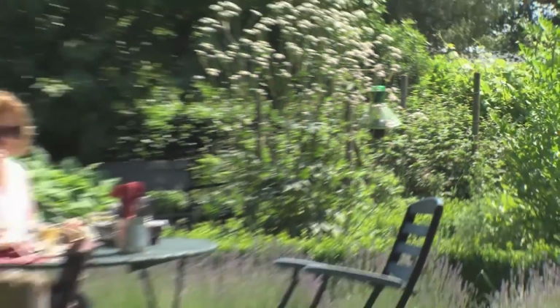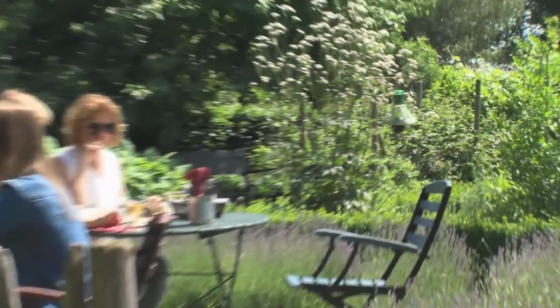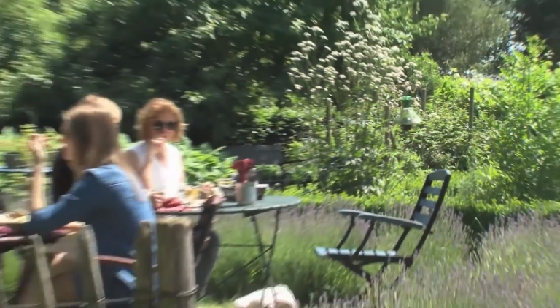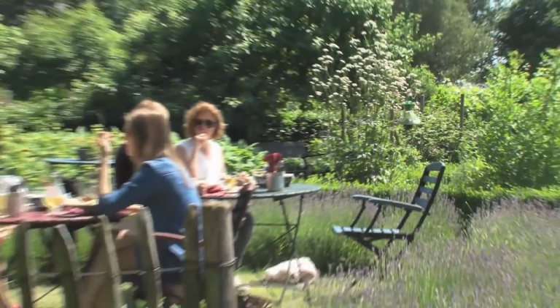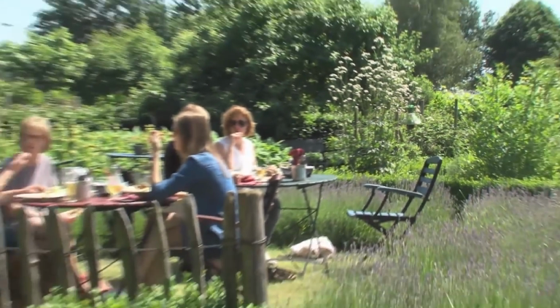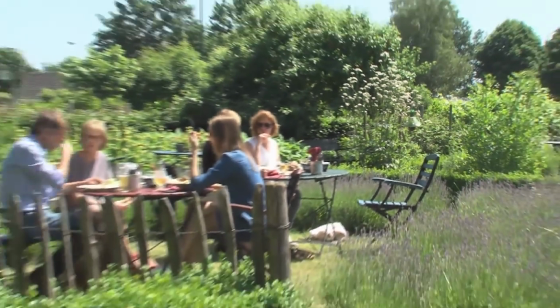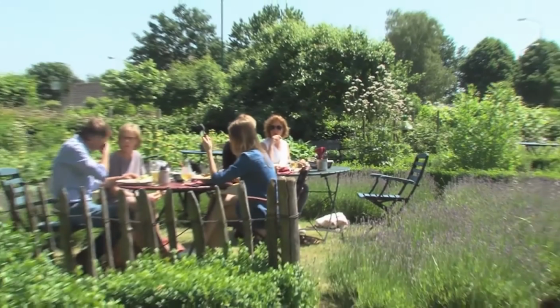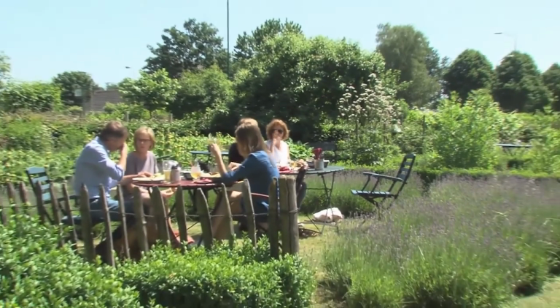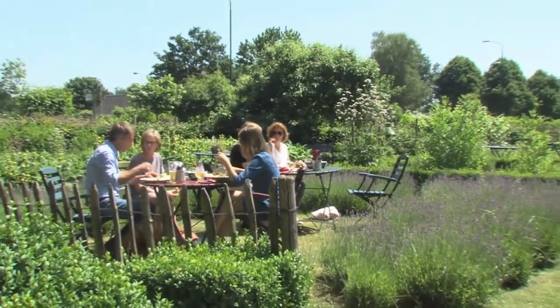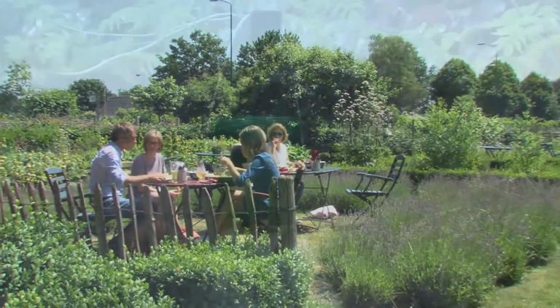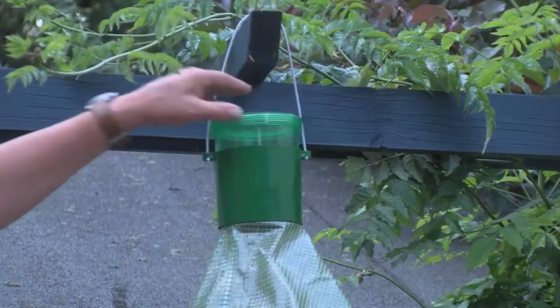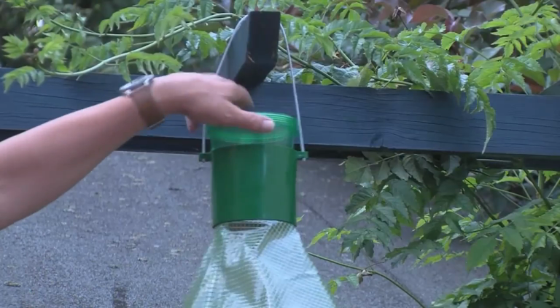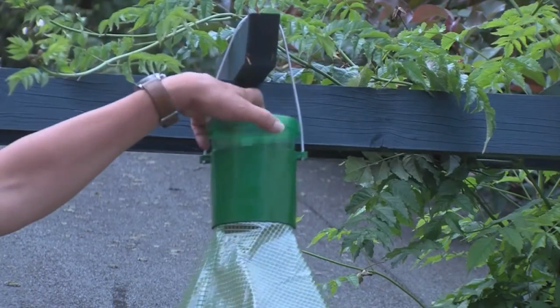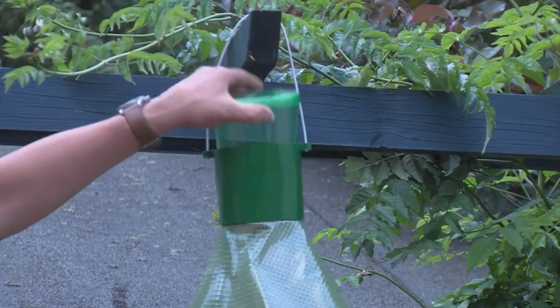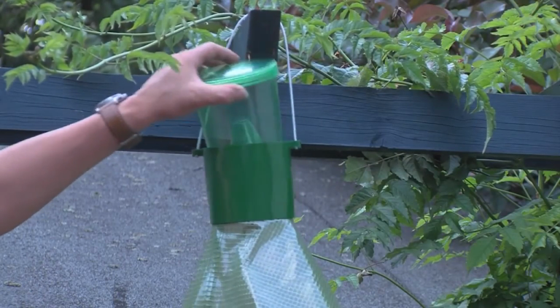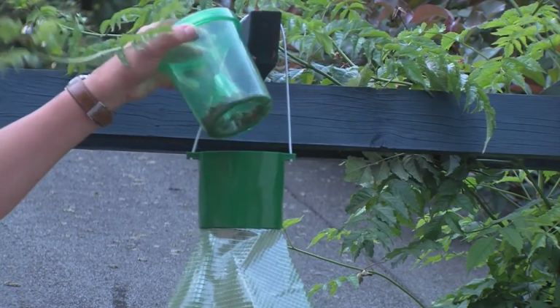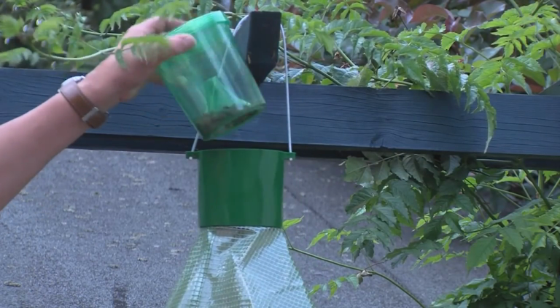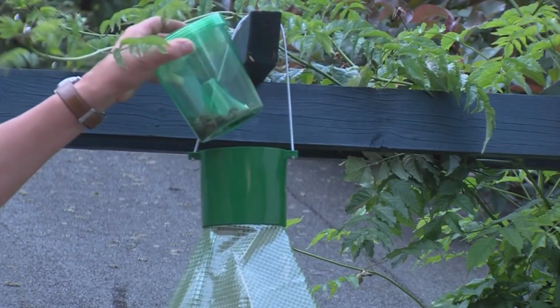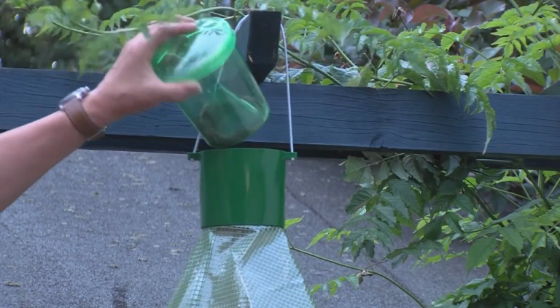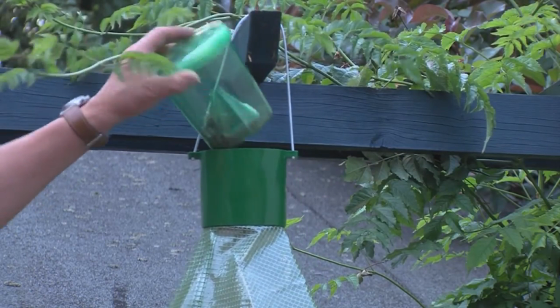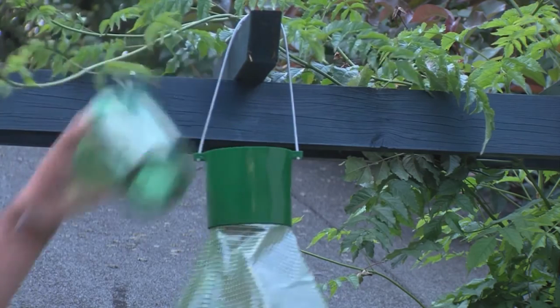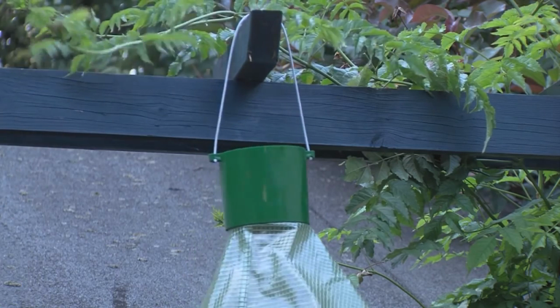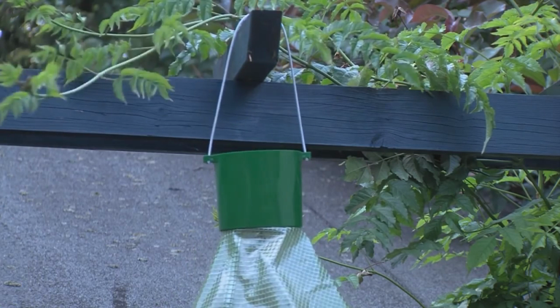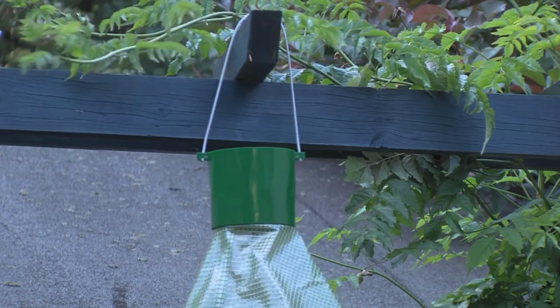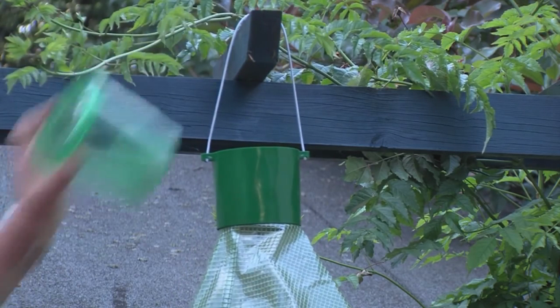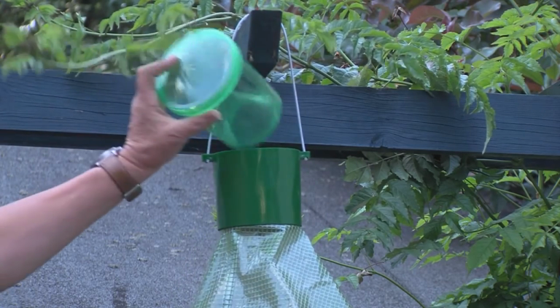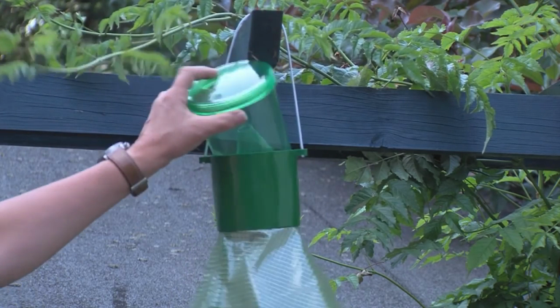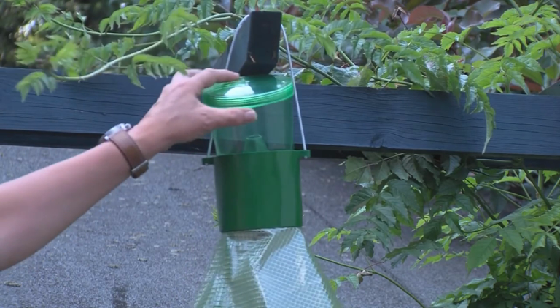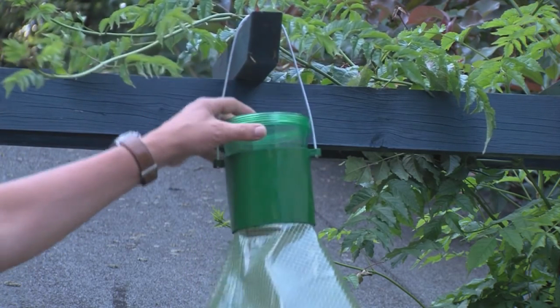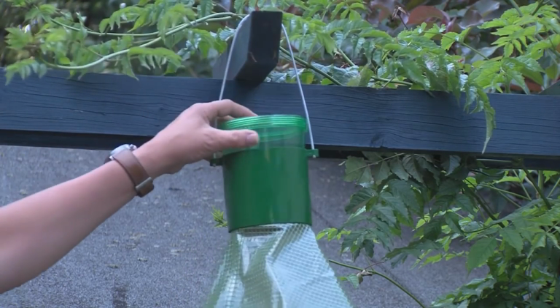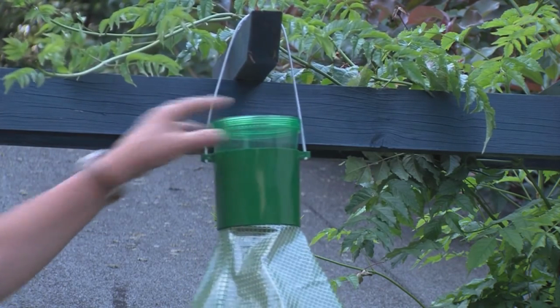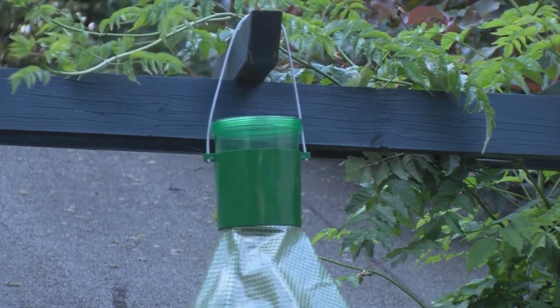The MT trap is constructed in such a way that escaping from this trap is simply not an option. The MT trap is easy to set up, easy to maintain and easy to operate.